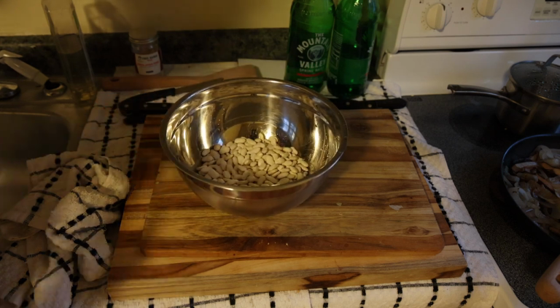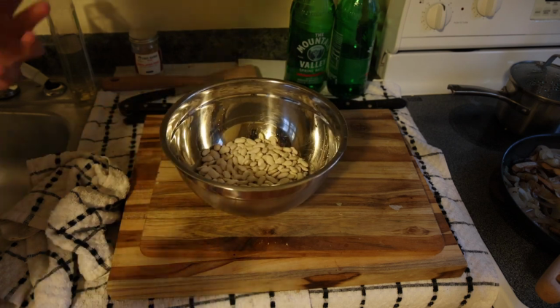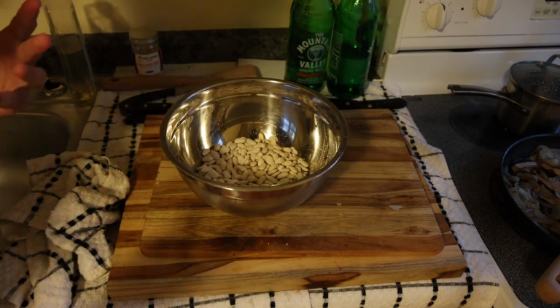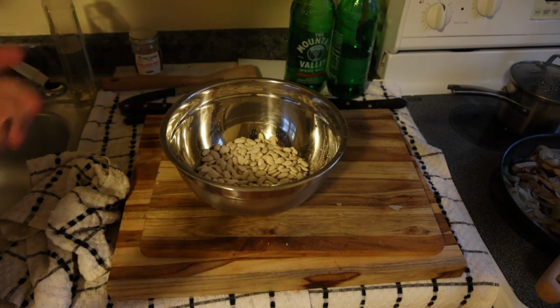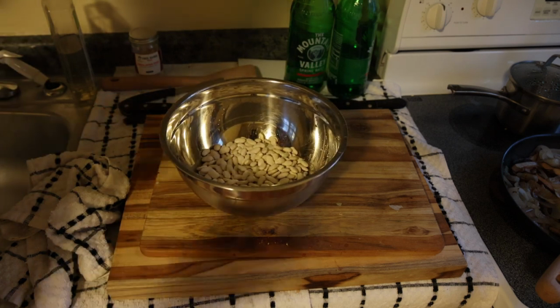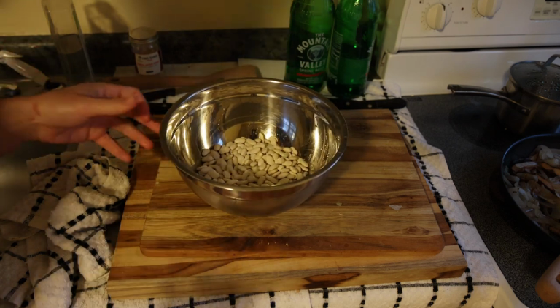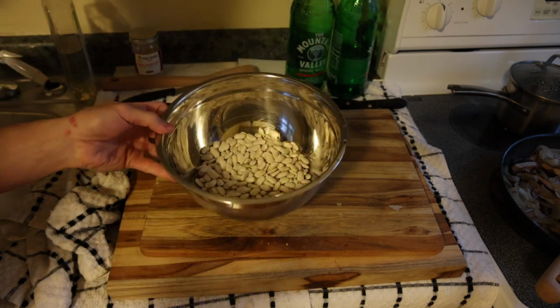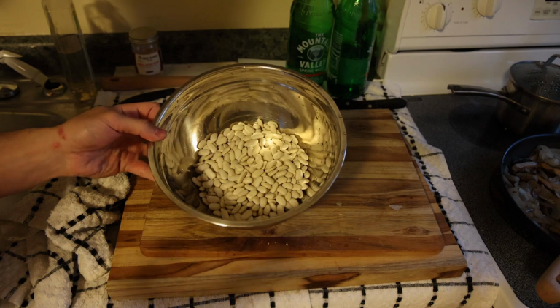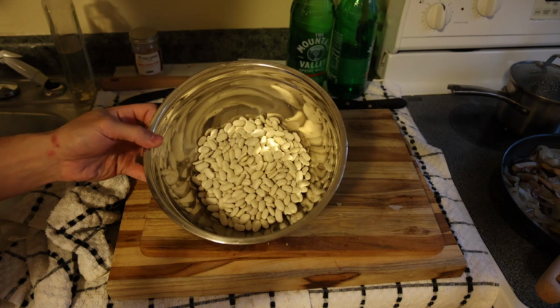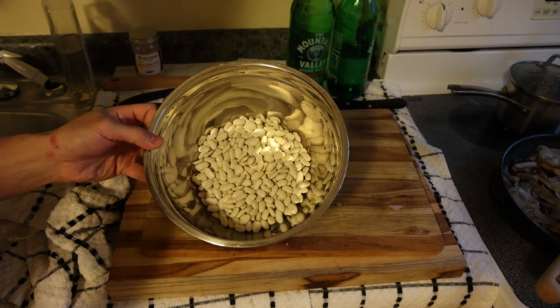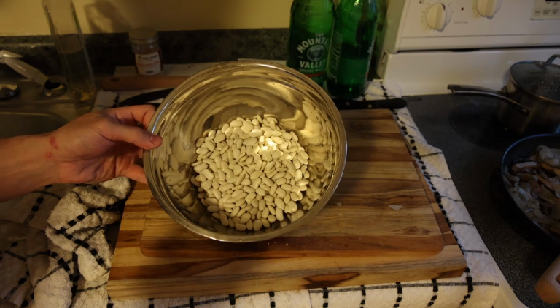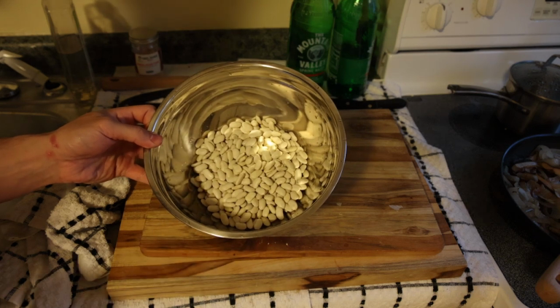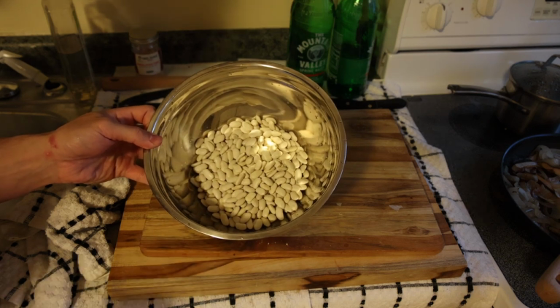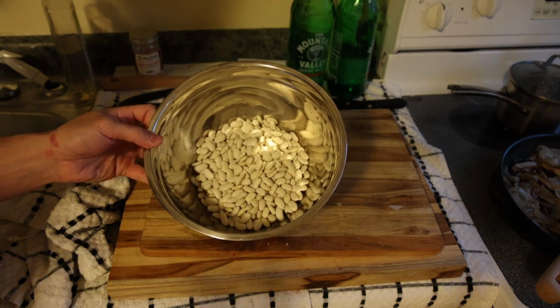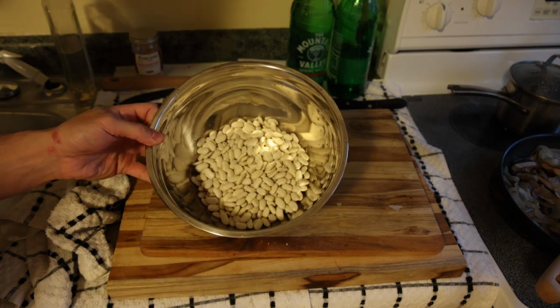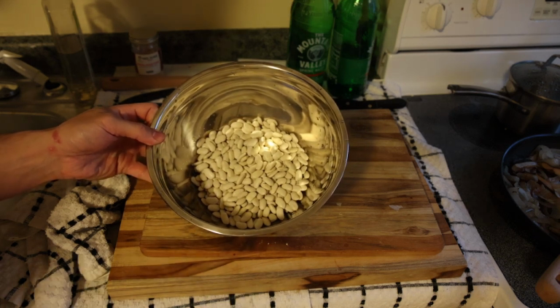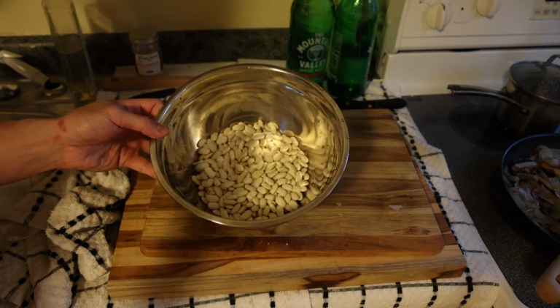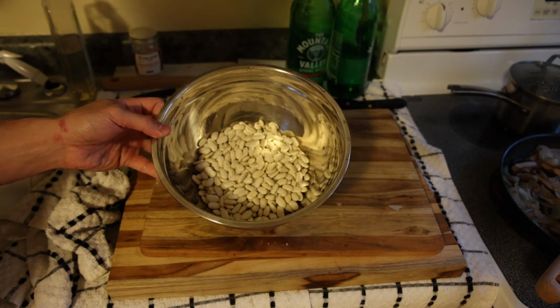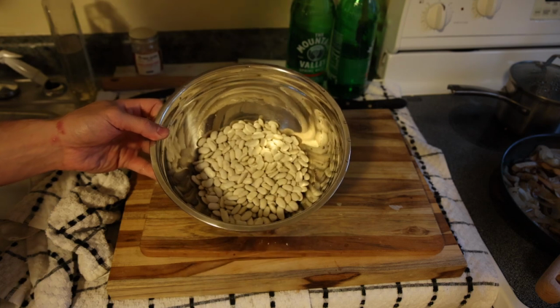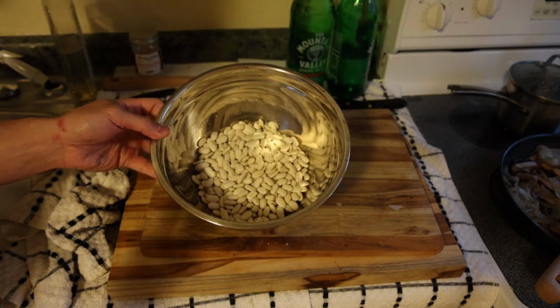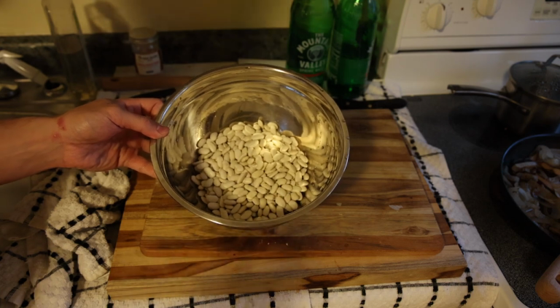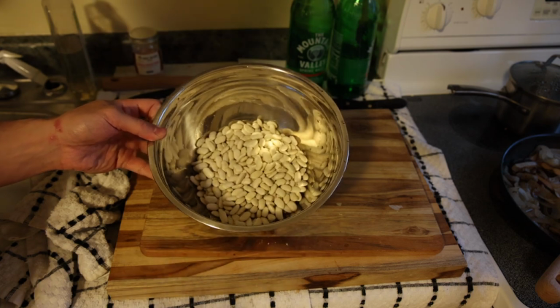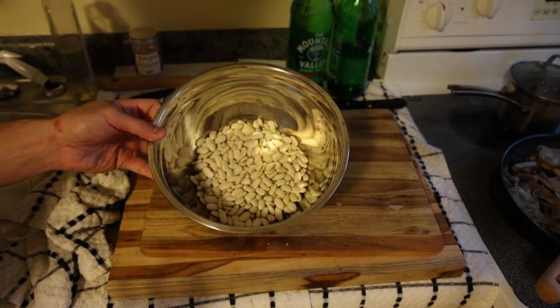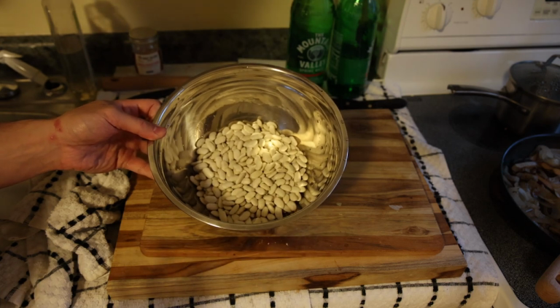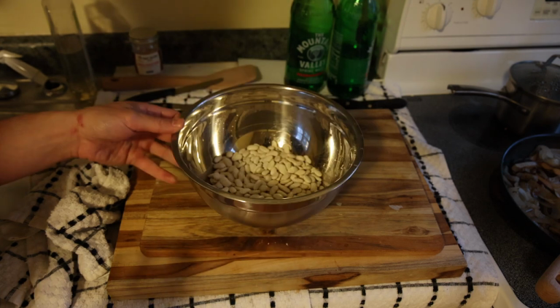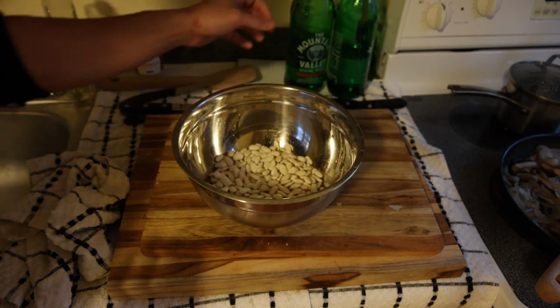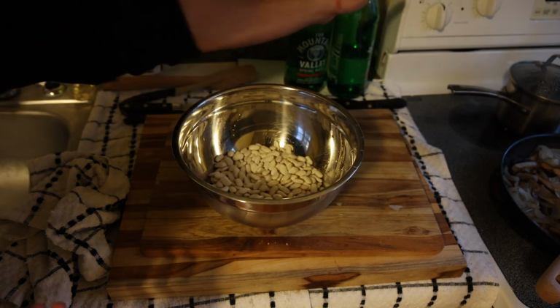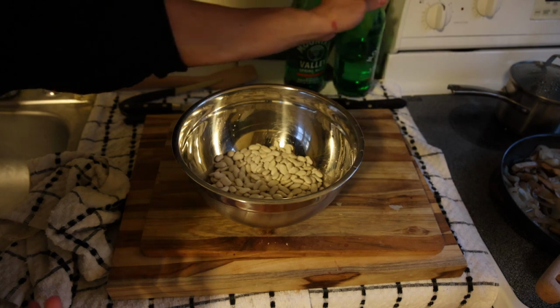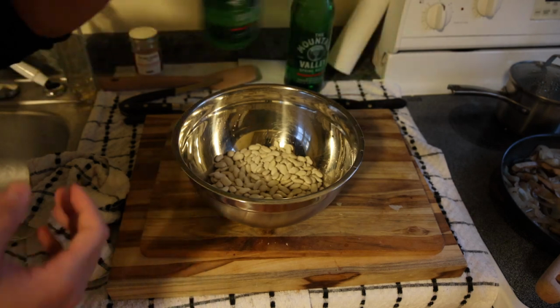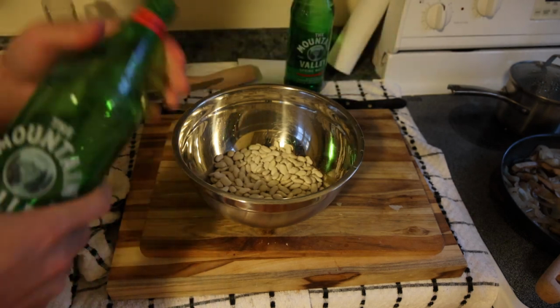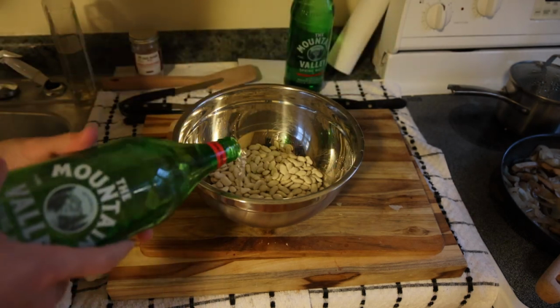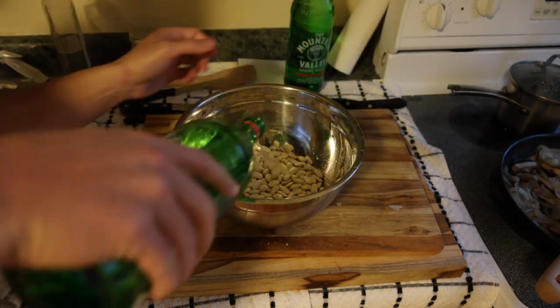If you're just going to have beans for two or three days, maybe do a little less than that if you're just eating them in your meals. But the amount depends on what you're using them for and how many days you want to eat them for.